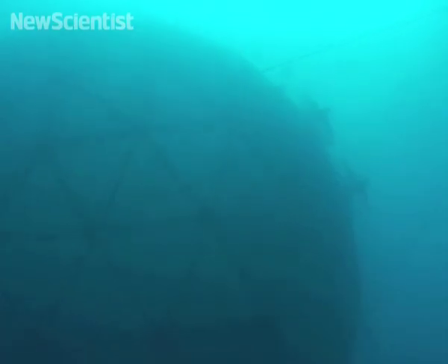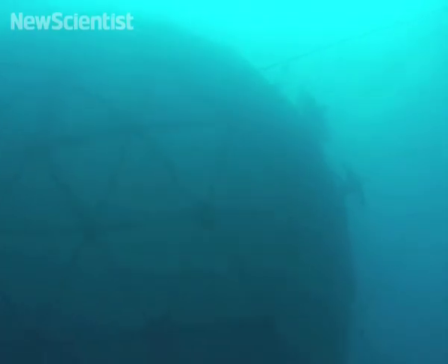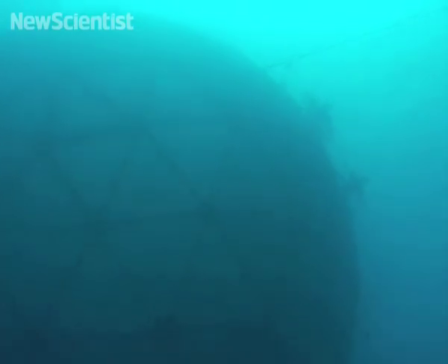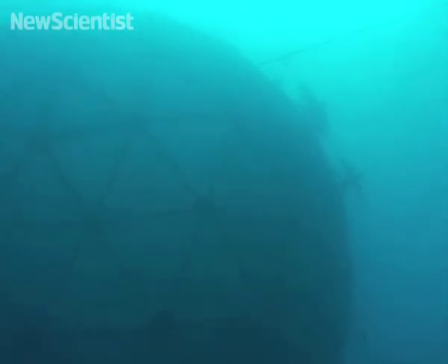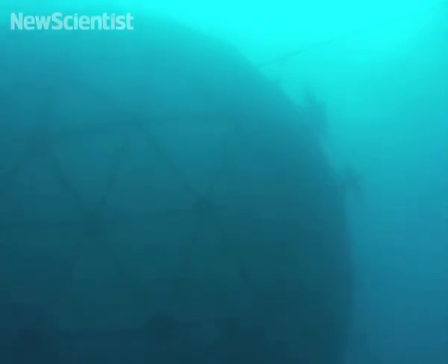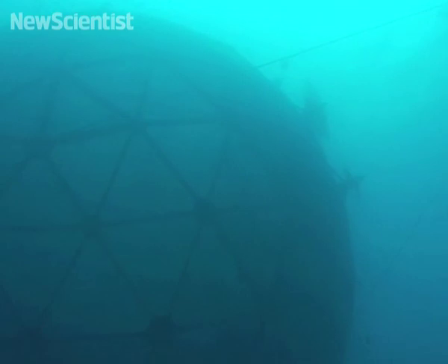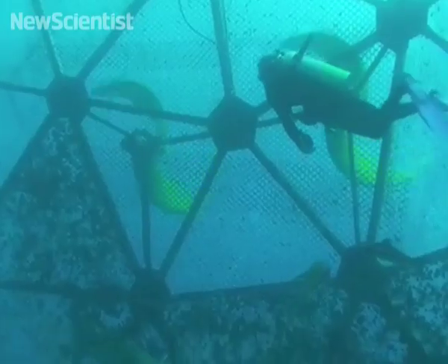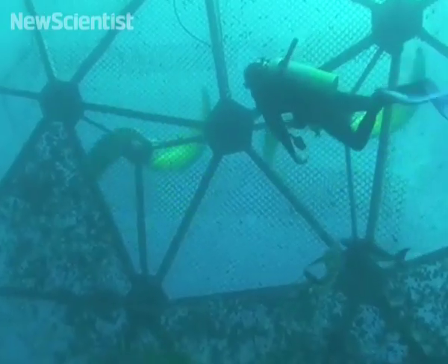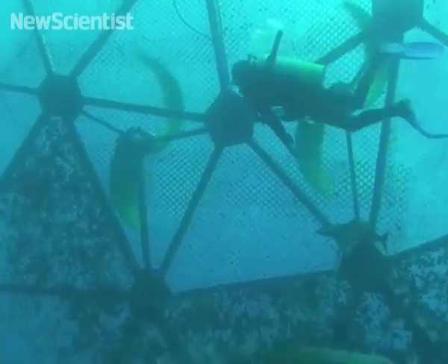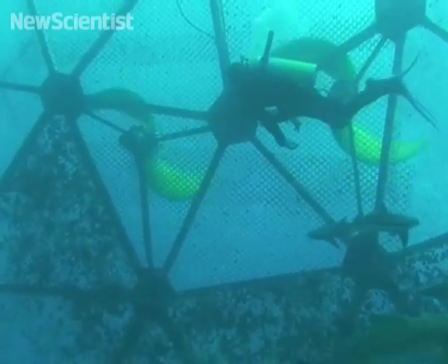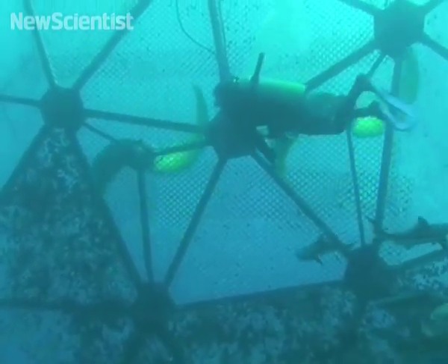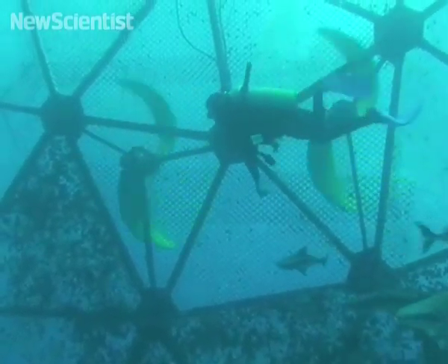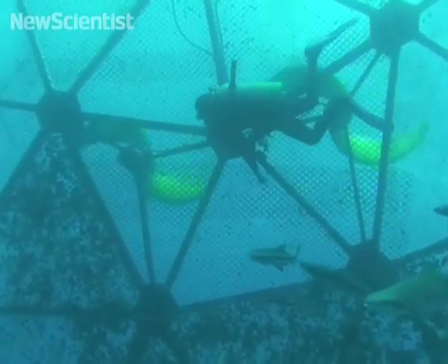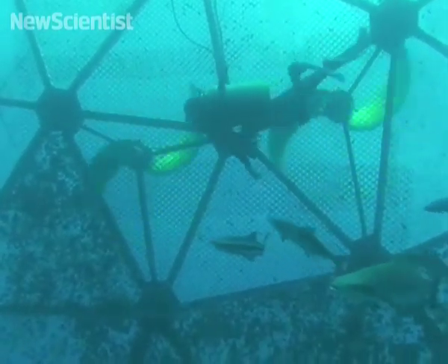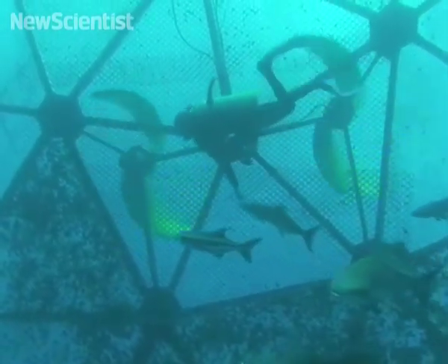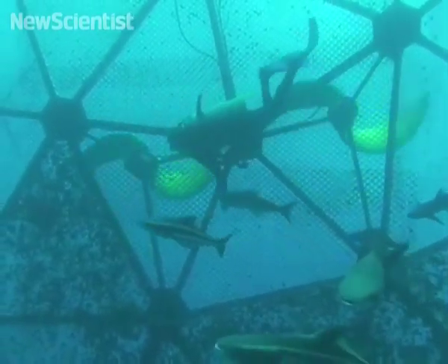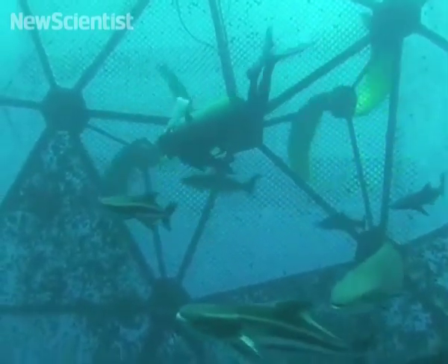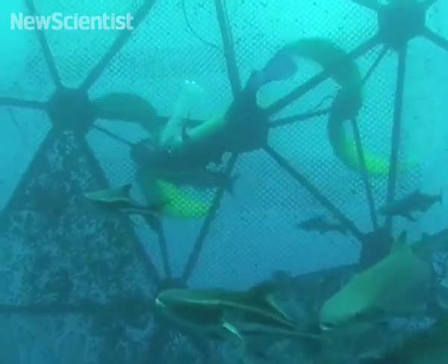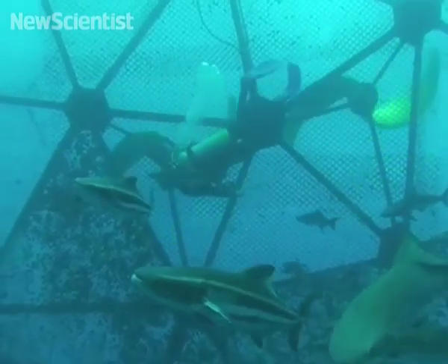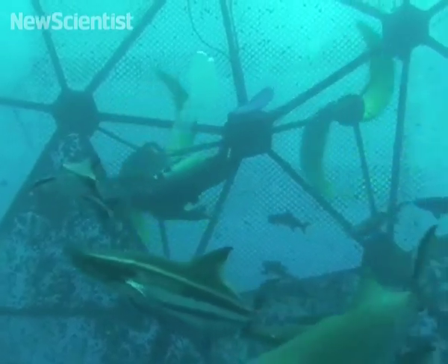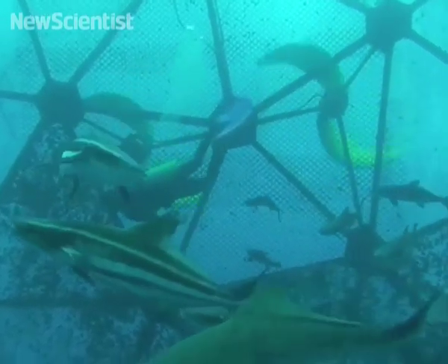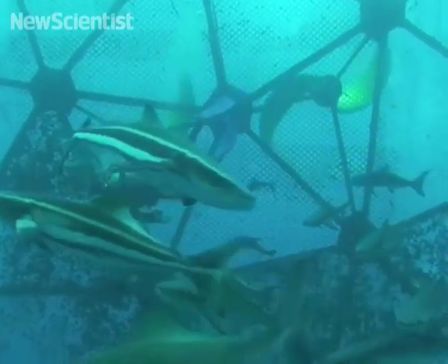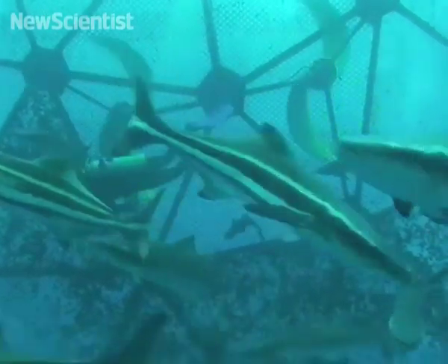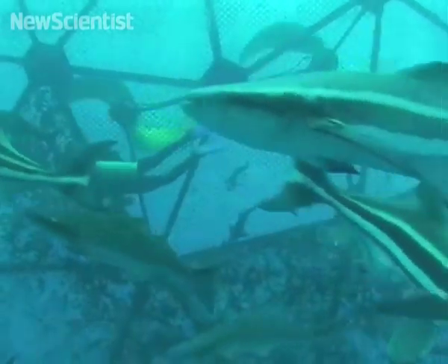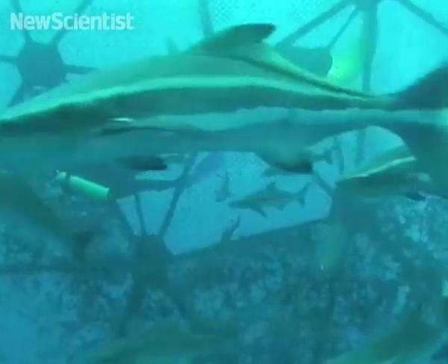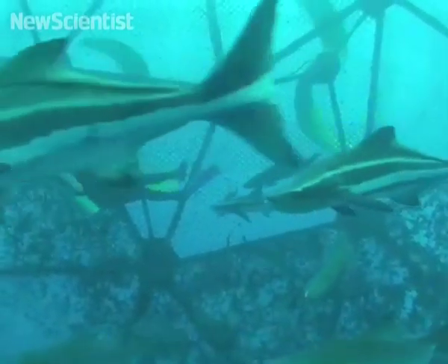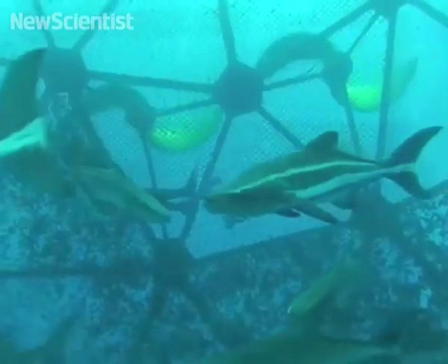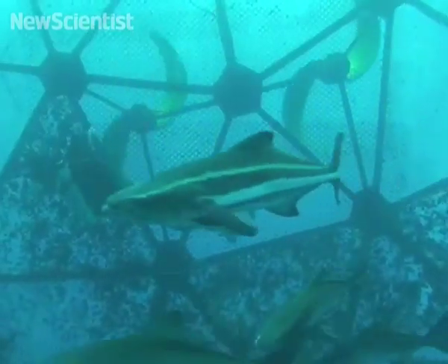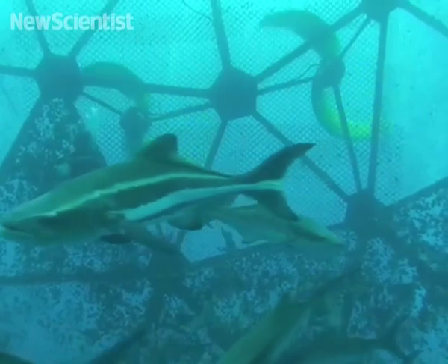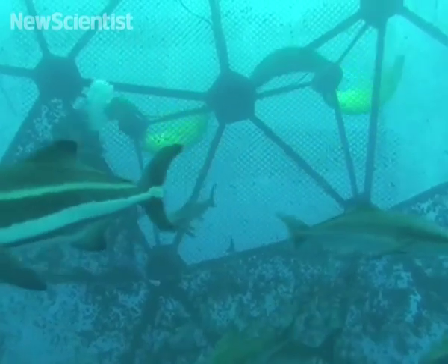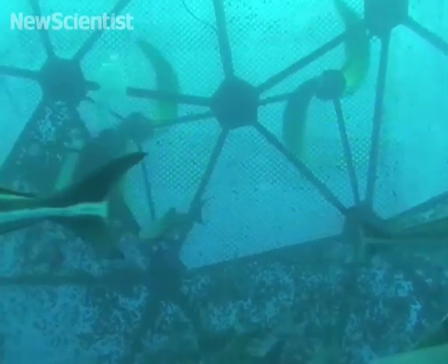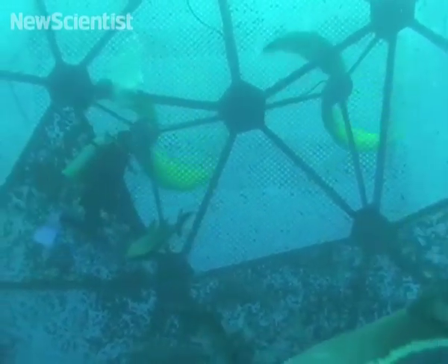With these new cages, even farmed fish will be able to travel the ocean. They were created by researchers at MIT by attaching two huge propellers to spherical cages 19 meters wide. The new fish homes could become an alternative to conventional cages which are anchored in one place.